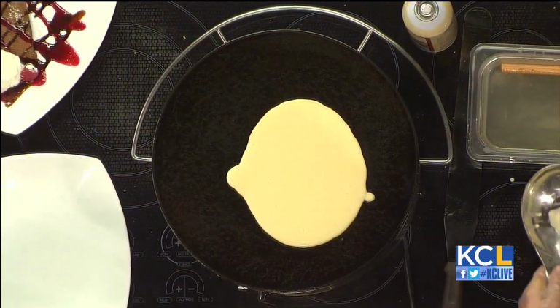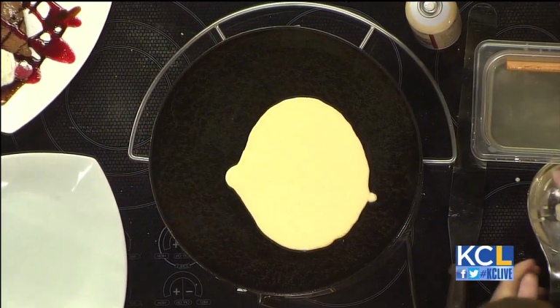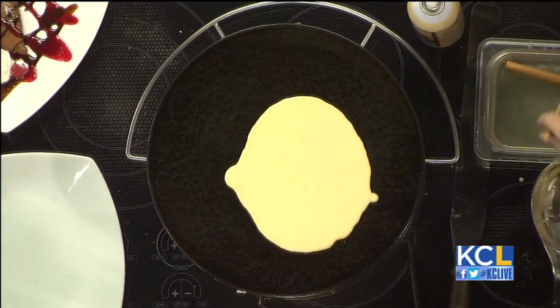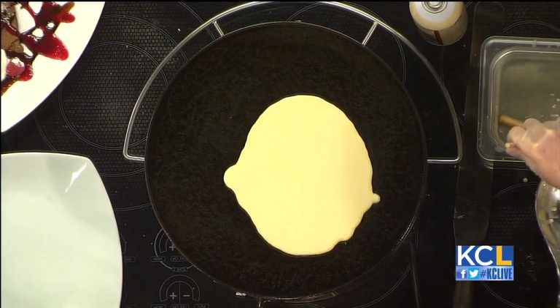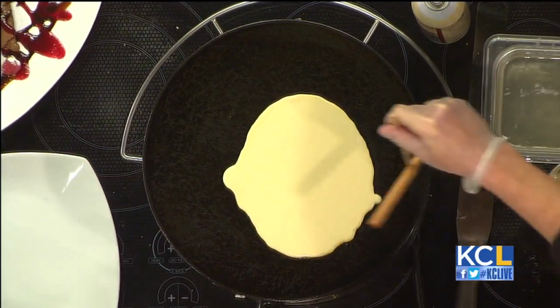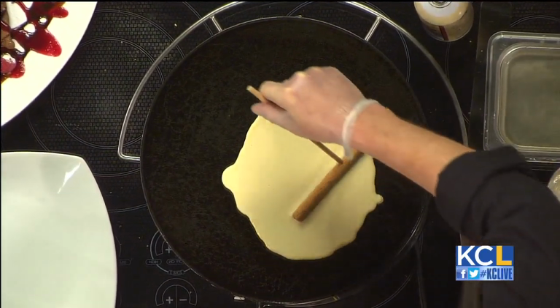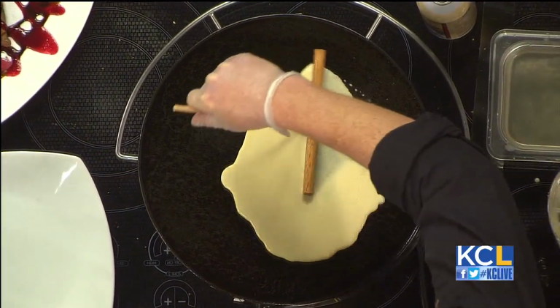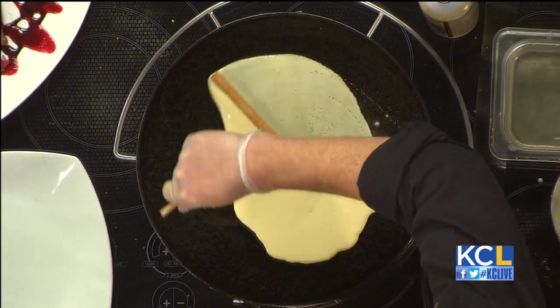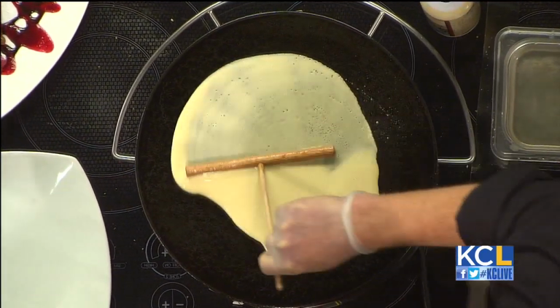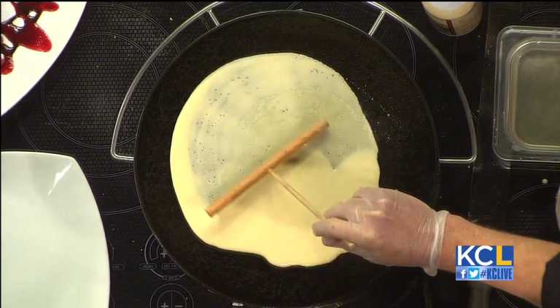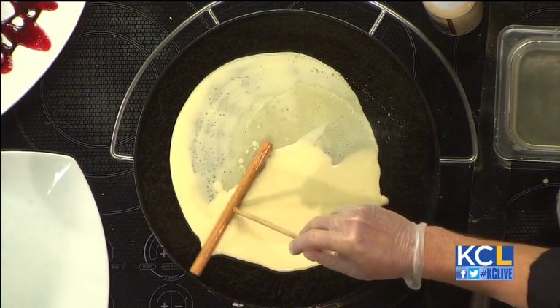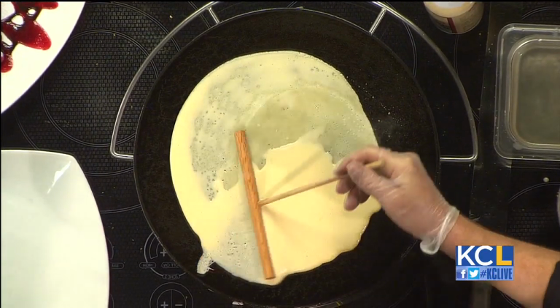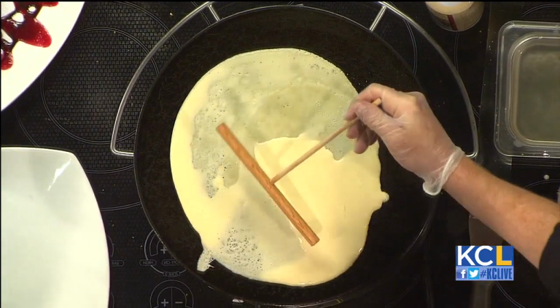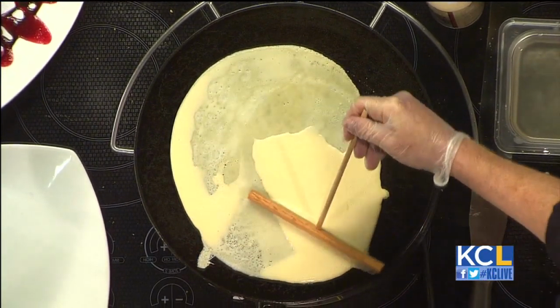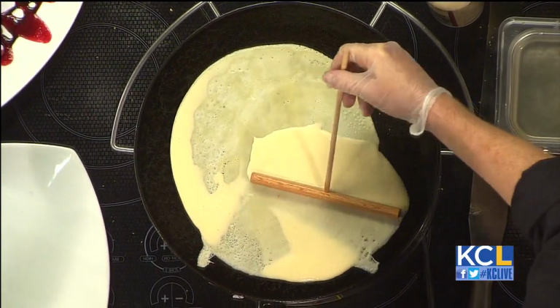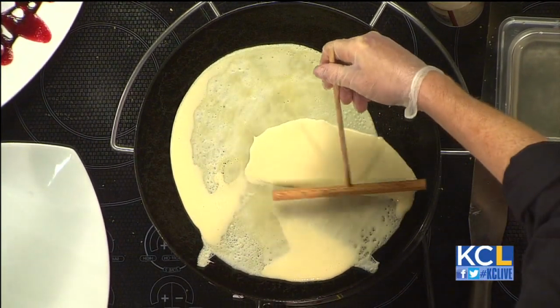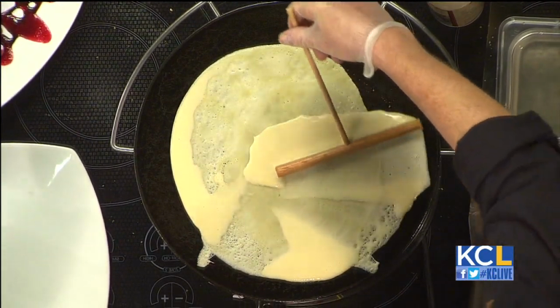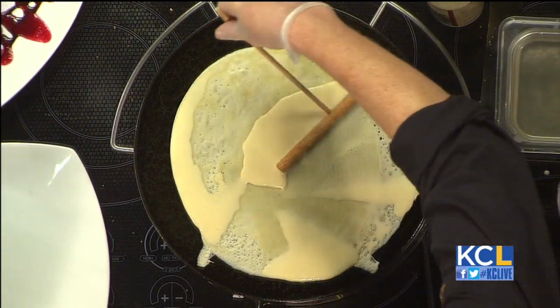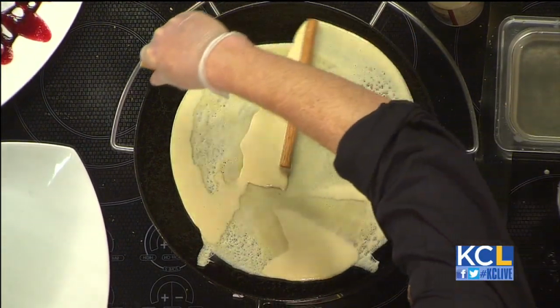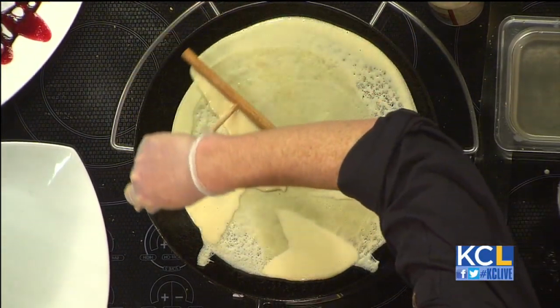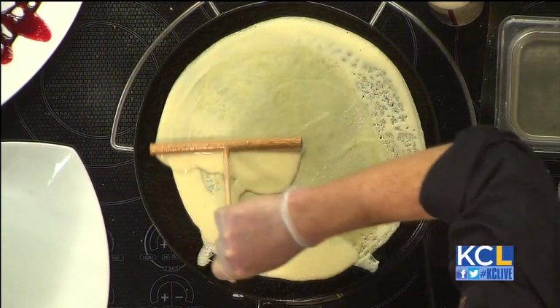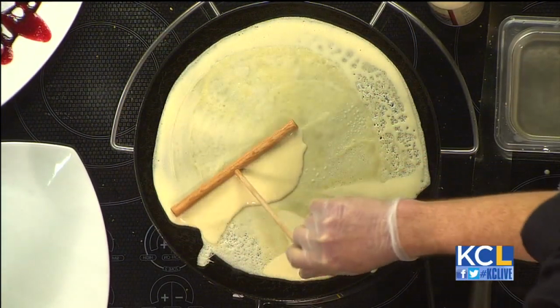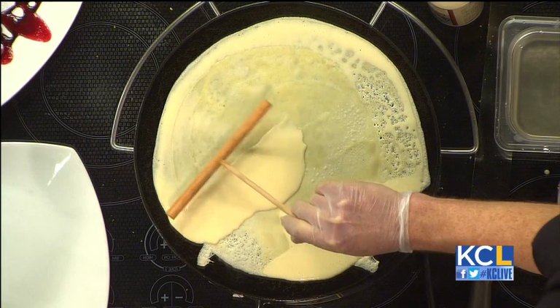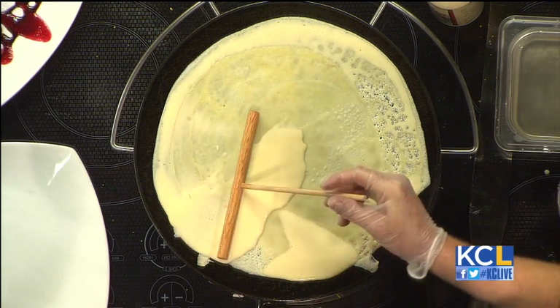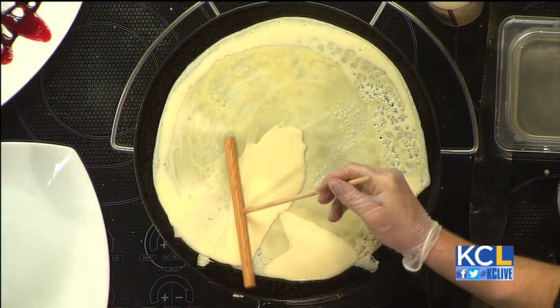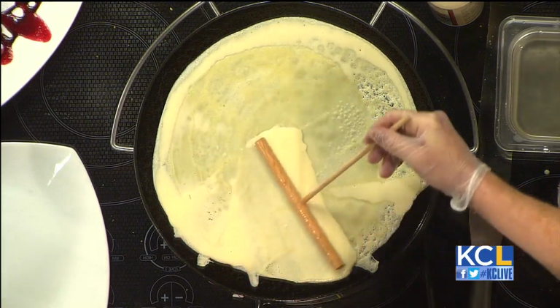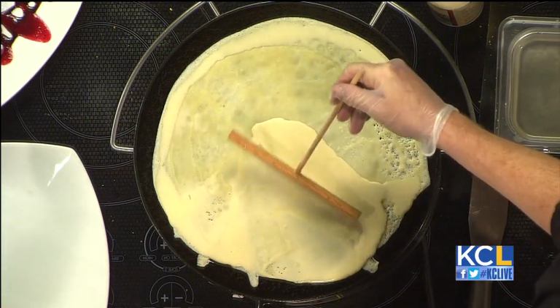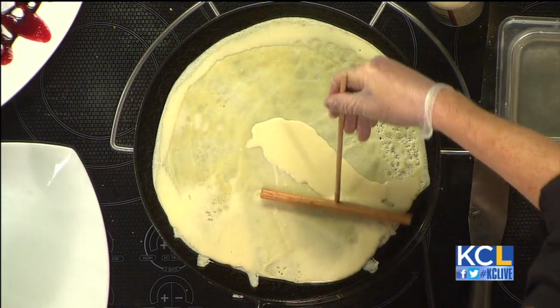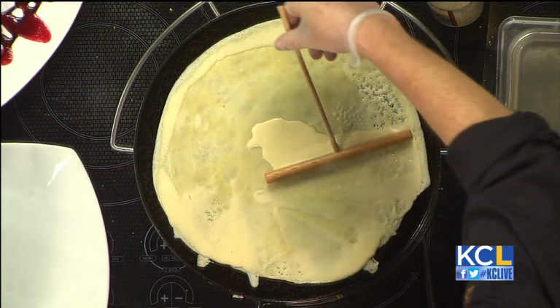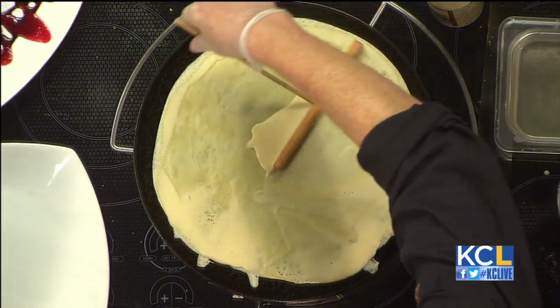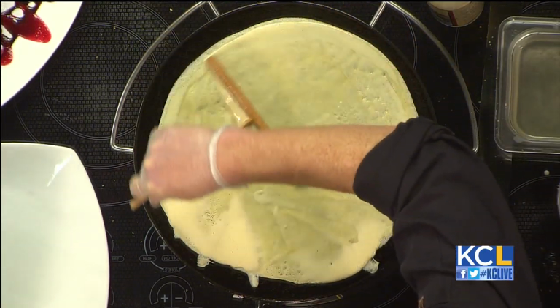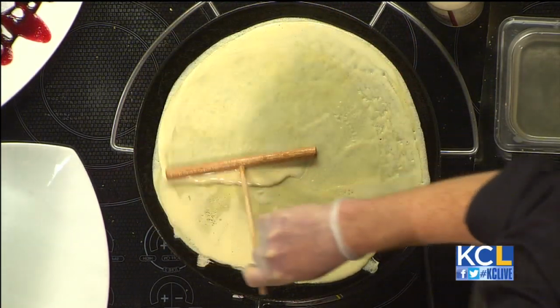We actually offer at our crepery a variety of crepe batters — we have four: a chocolate batter, a plain batter which is this one, a vegan, and a buckwheat which is gluten free. So we try to accommodate all clientele.